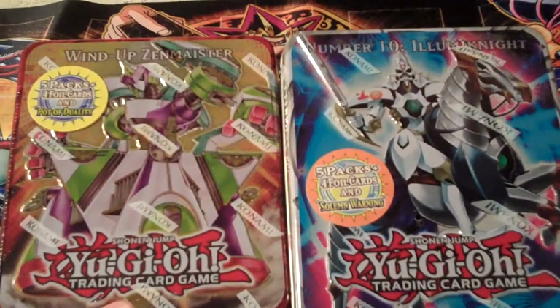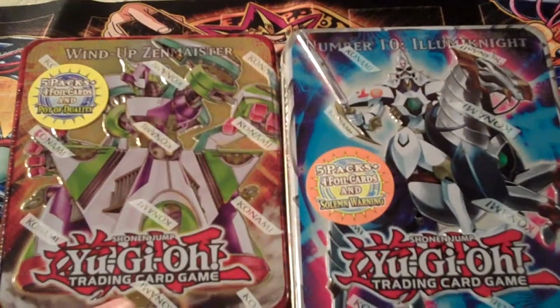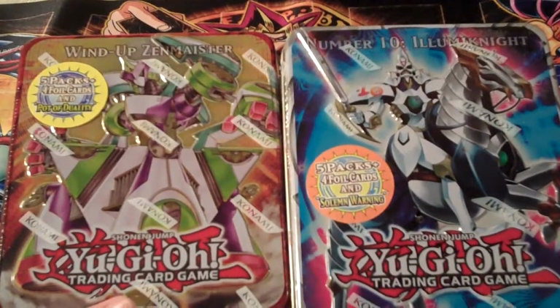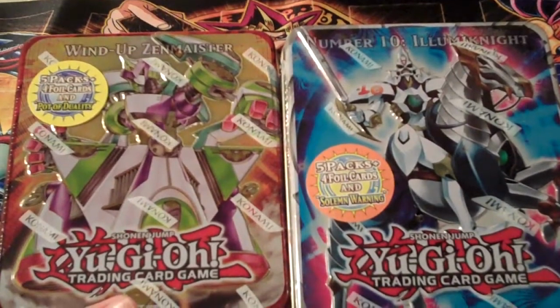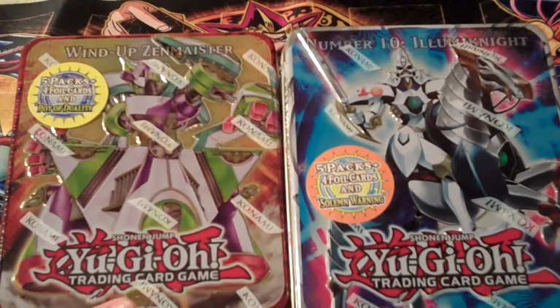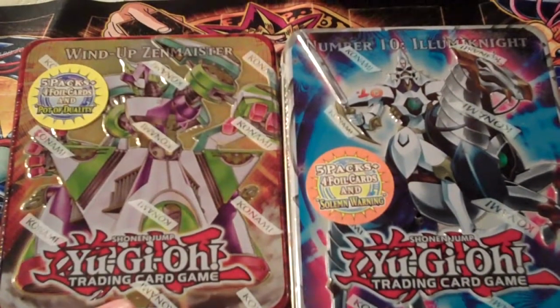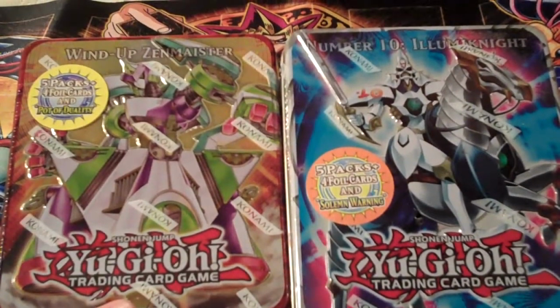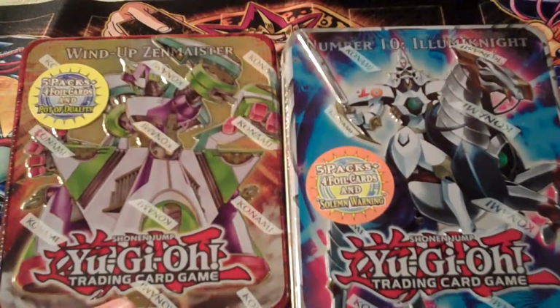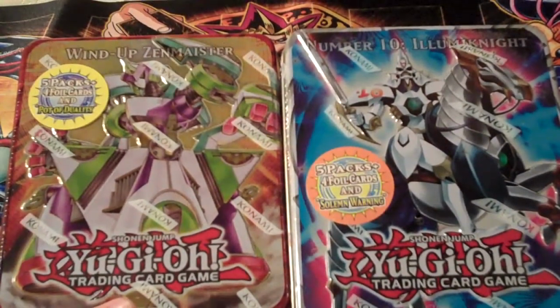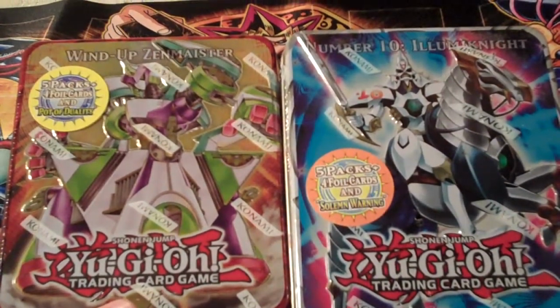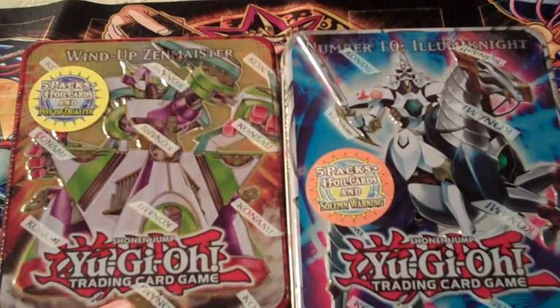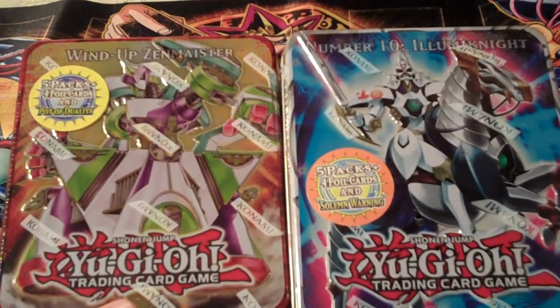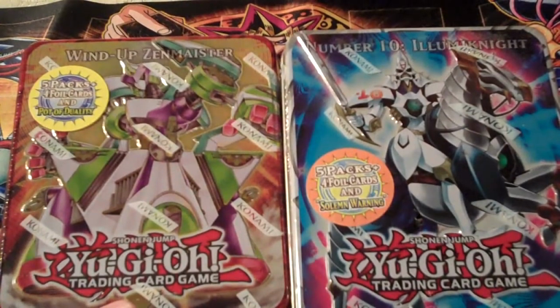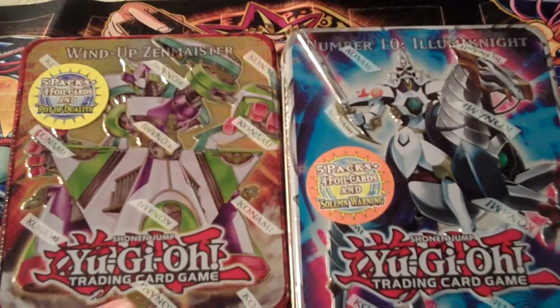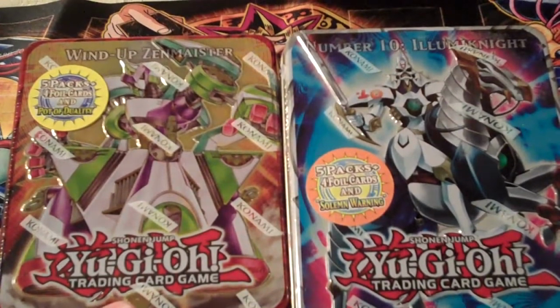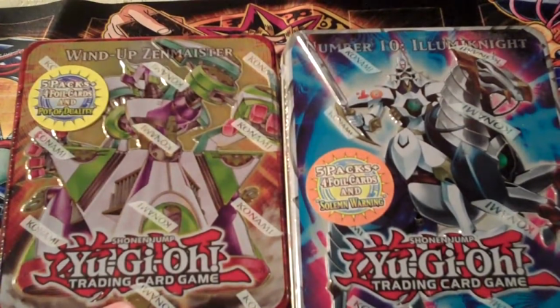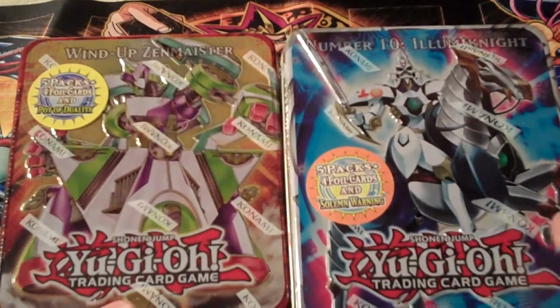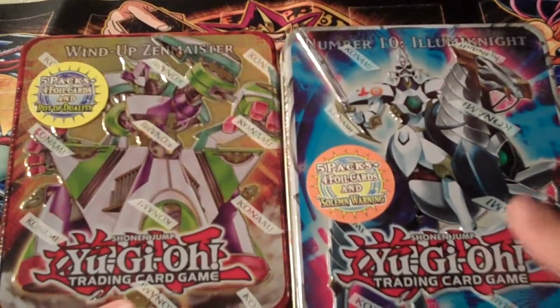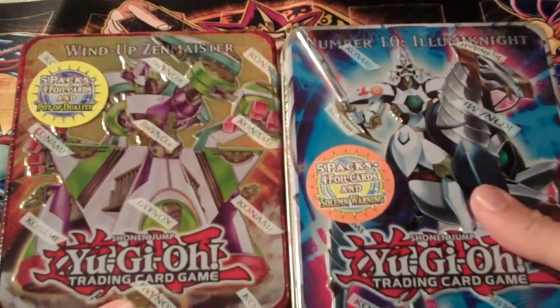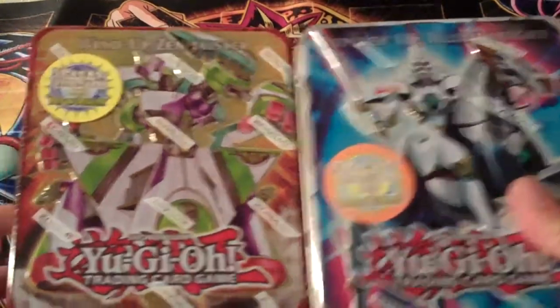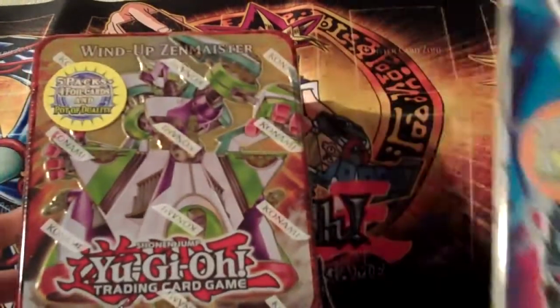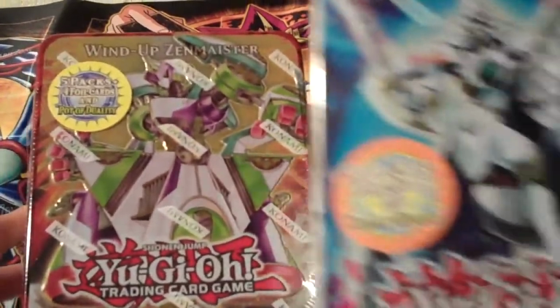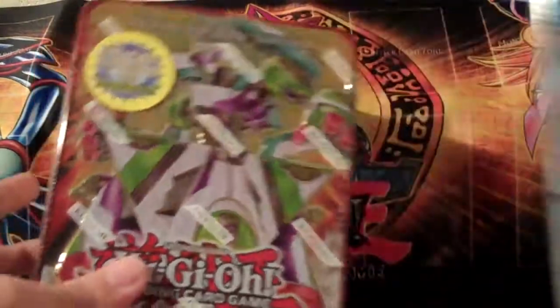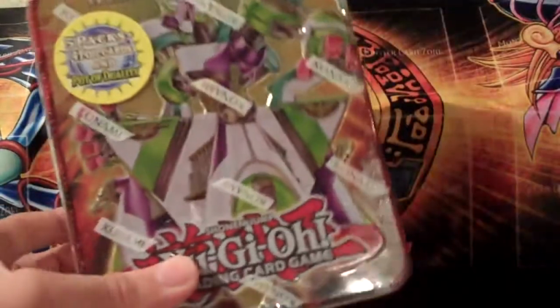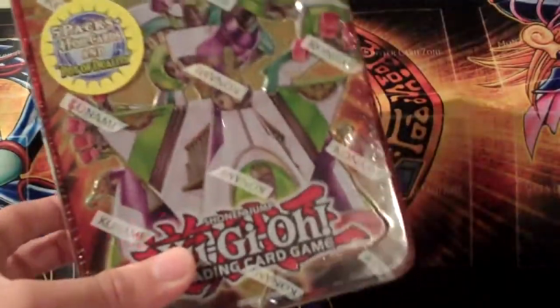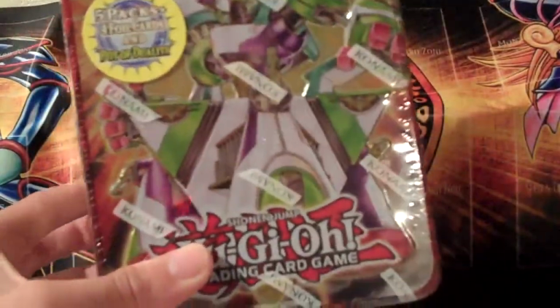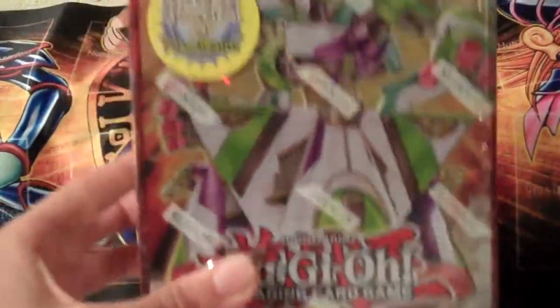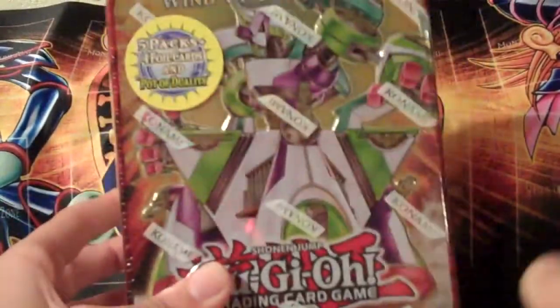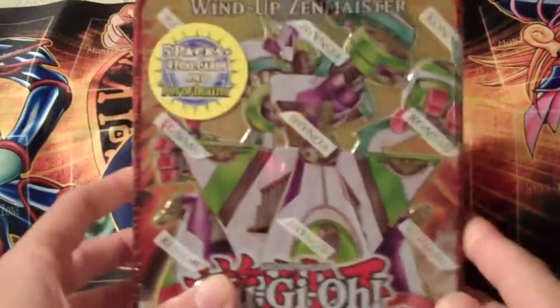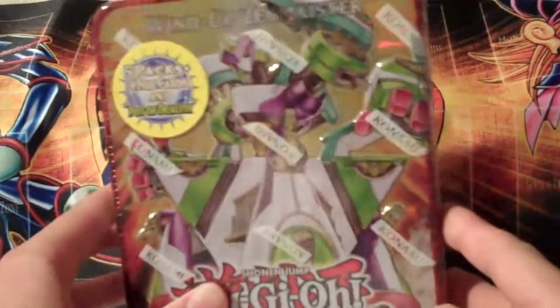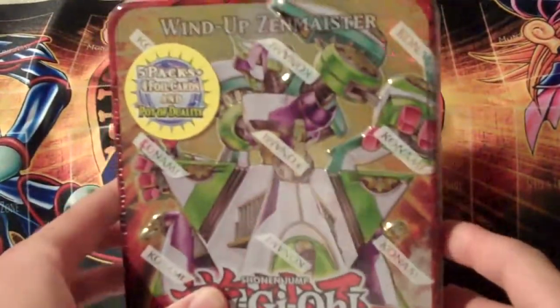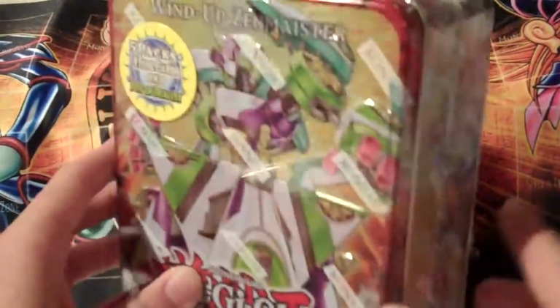Hey everyone, it's RayHero1 and today I finally got my two tins in the mail. I'm going to be opening up one of them for you today. Let's open up the Wind-Up Zenmaister tin. We'll open up the Illuminite one some other time, but as for now let's open up this baby.